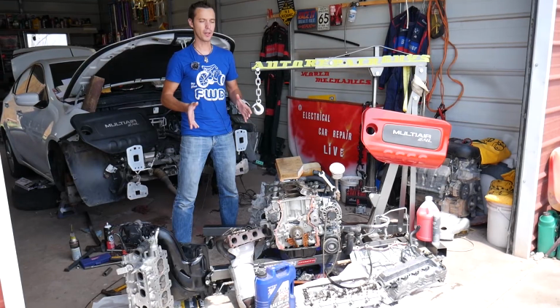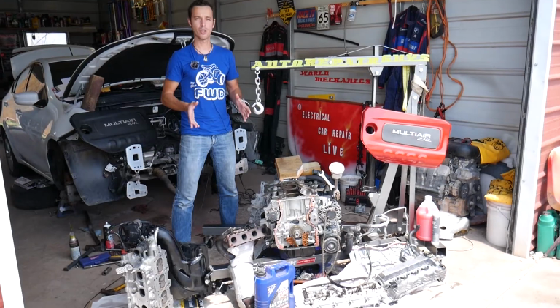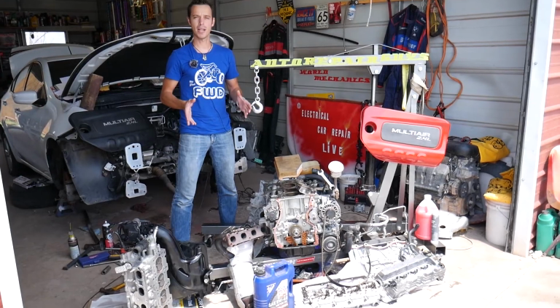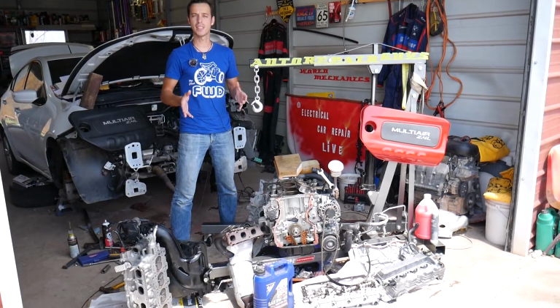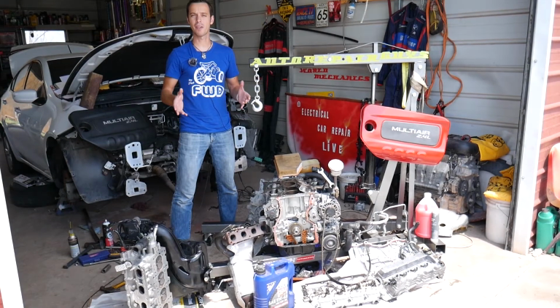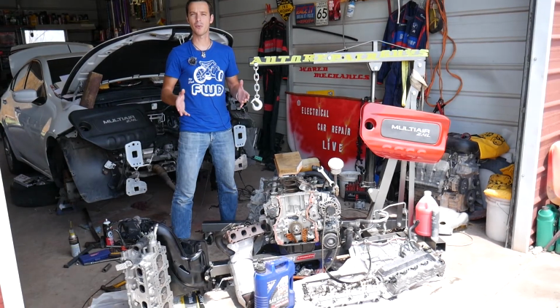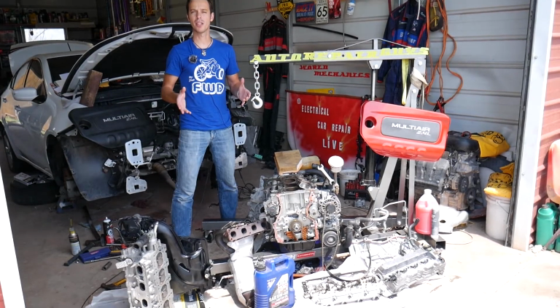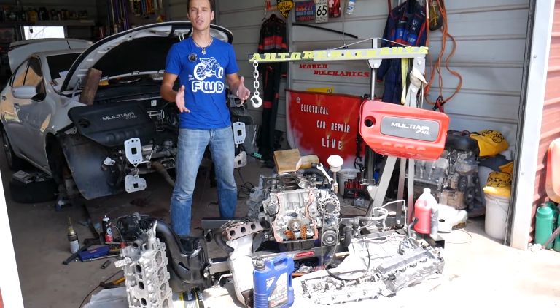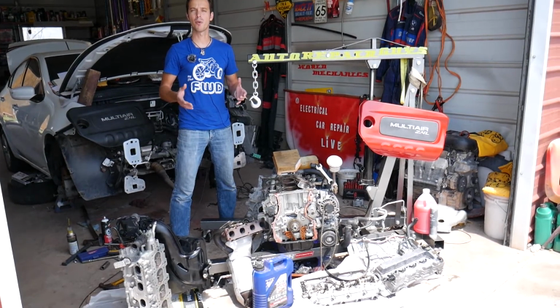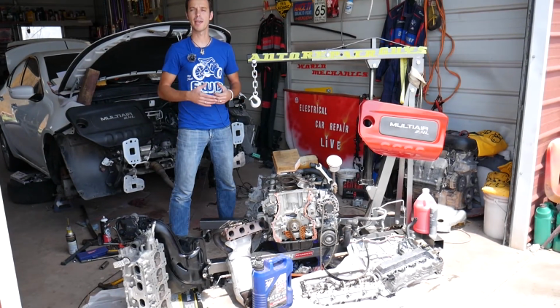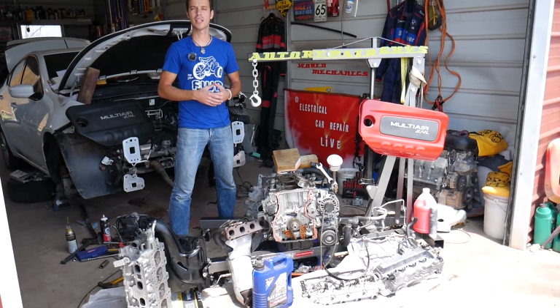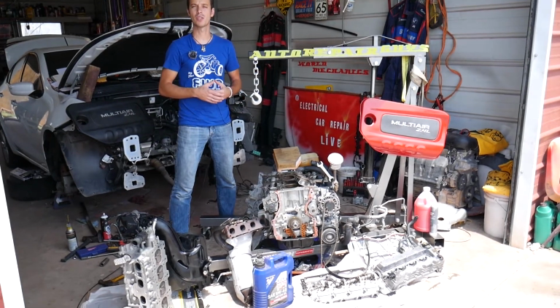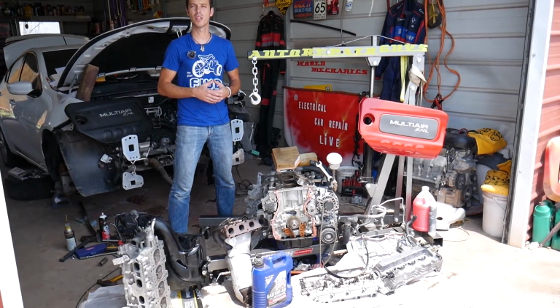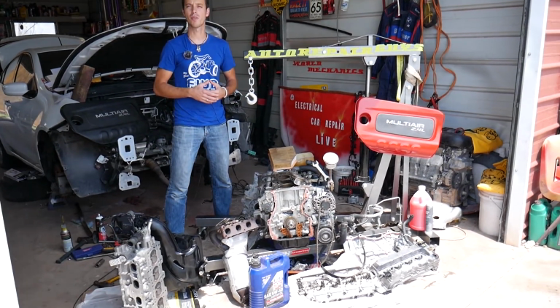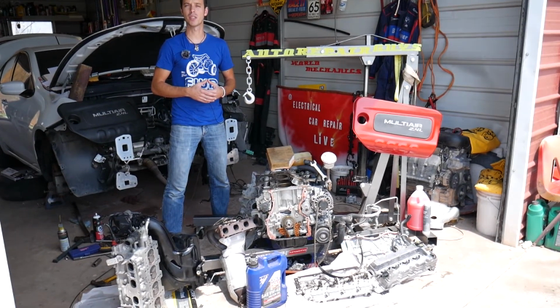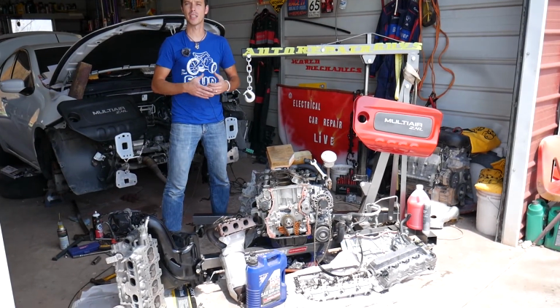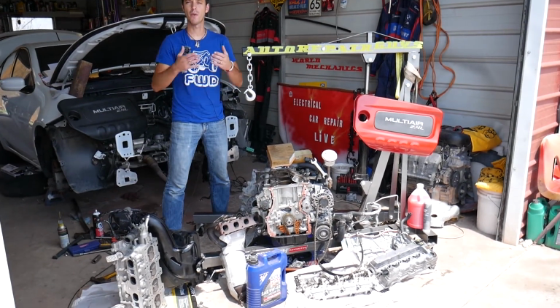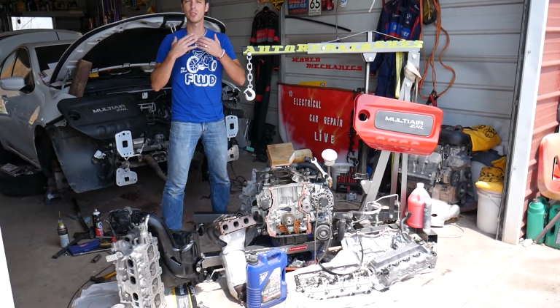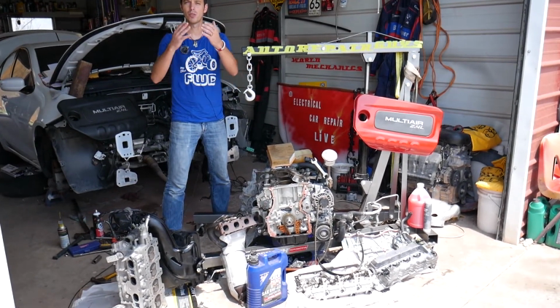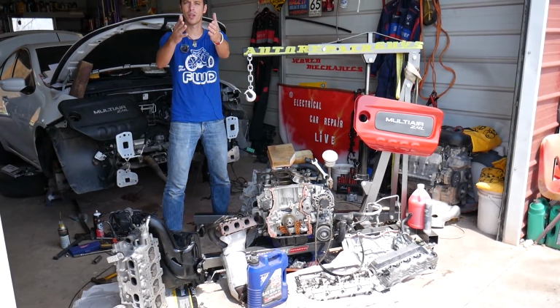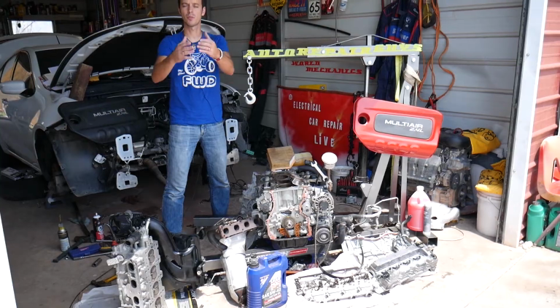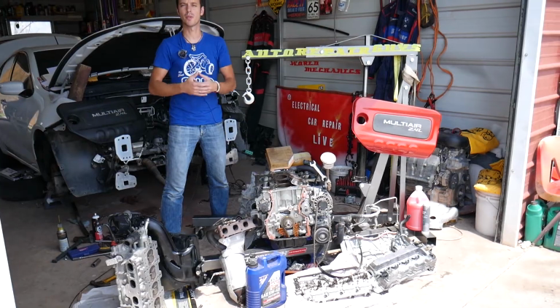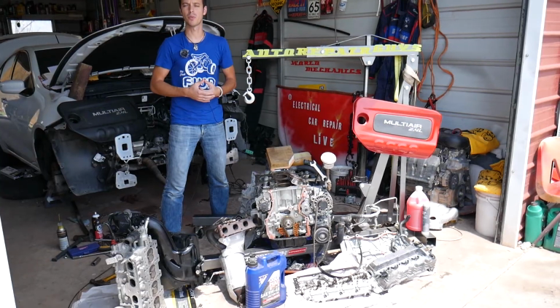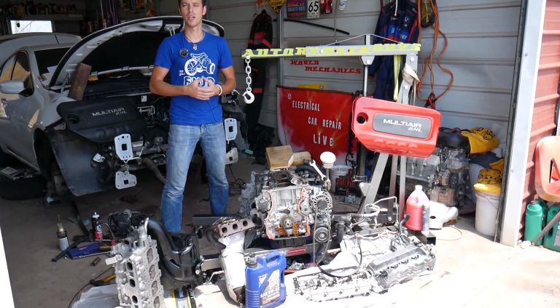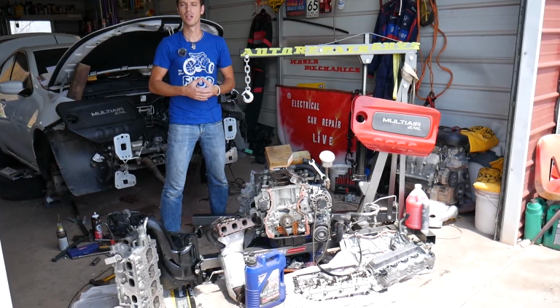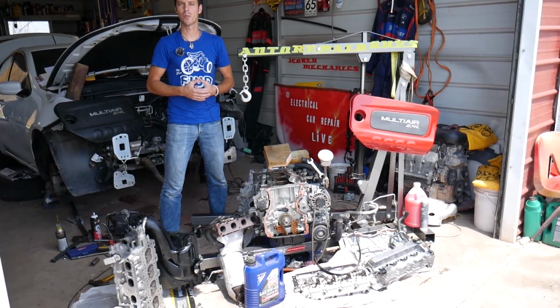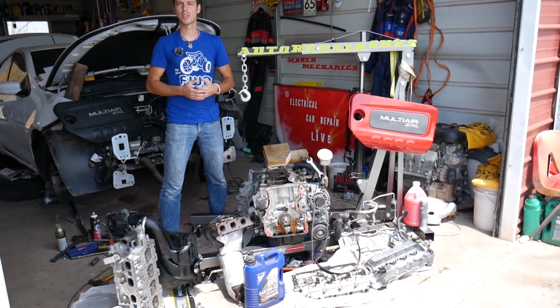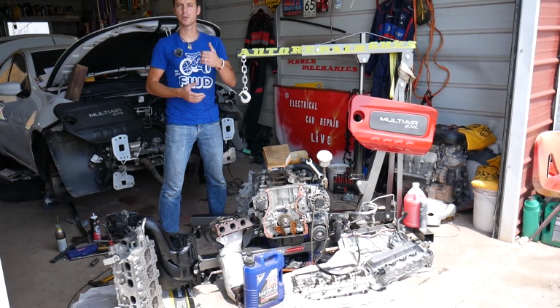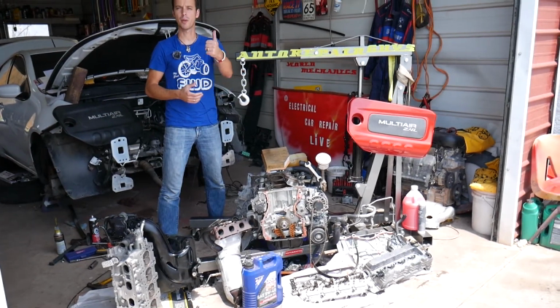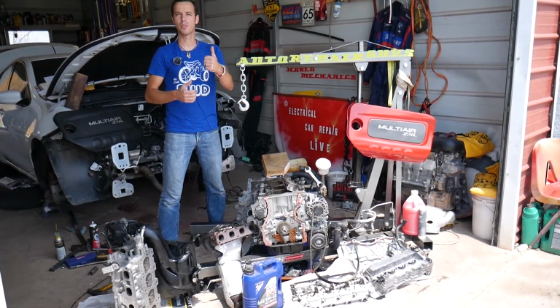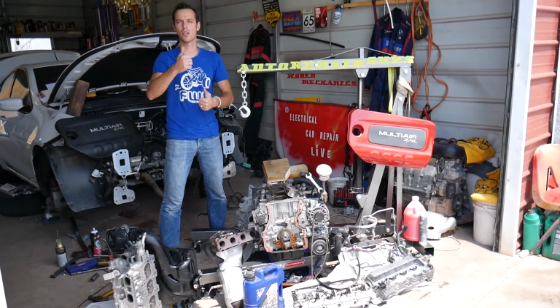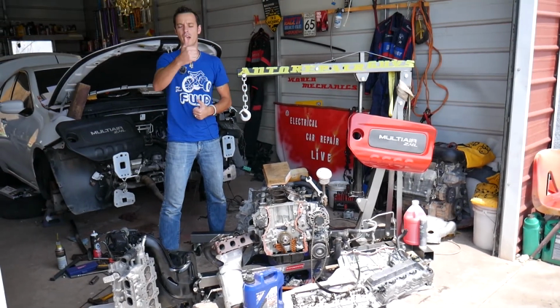We took the whole engine apart. In every car we get at the shop, we'll be making at least 200 videos. Our mission is to save you as much money as we can, so please subscribe to the channel and like the video.